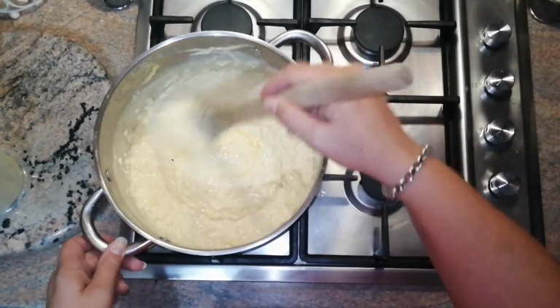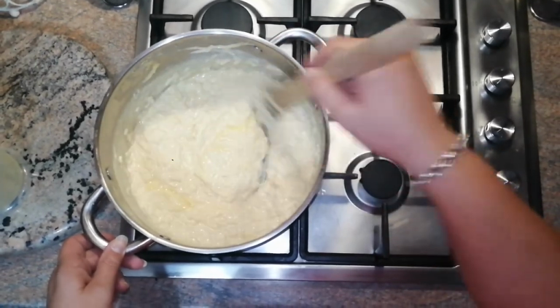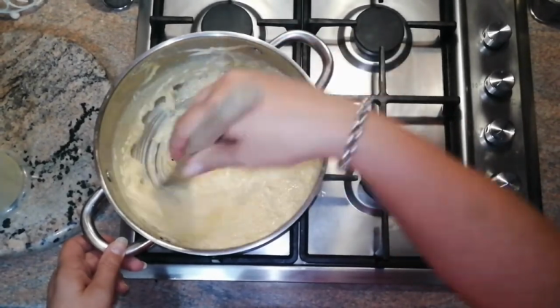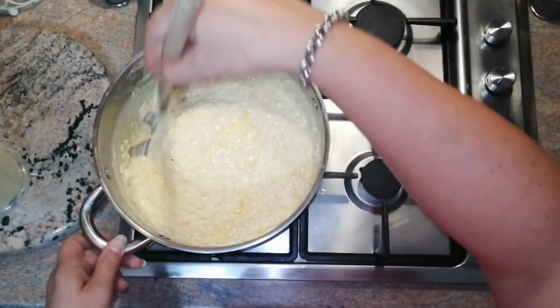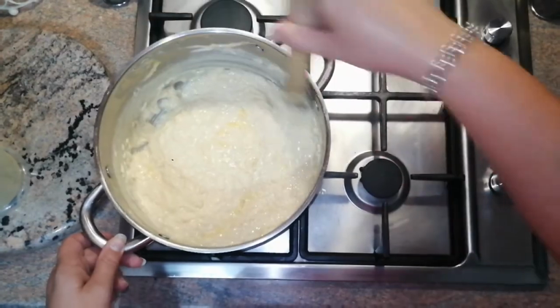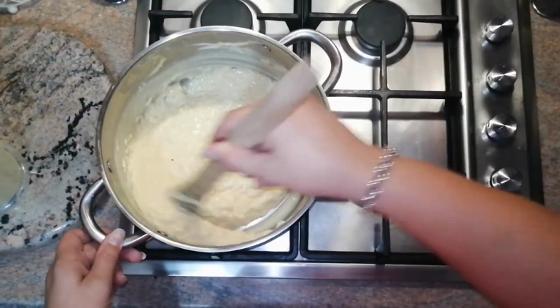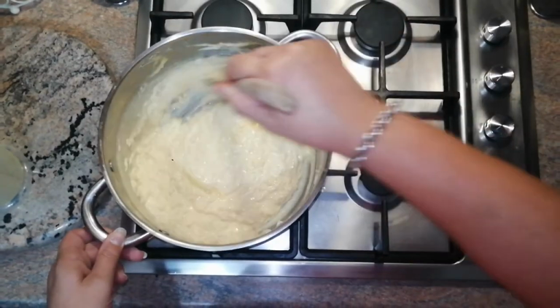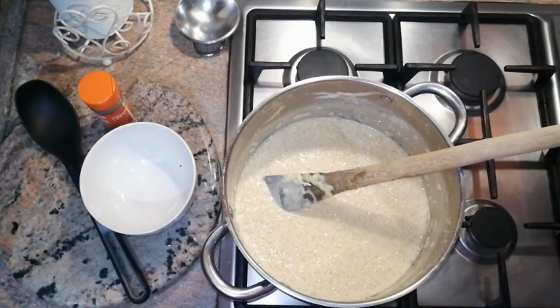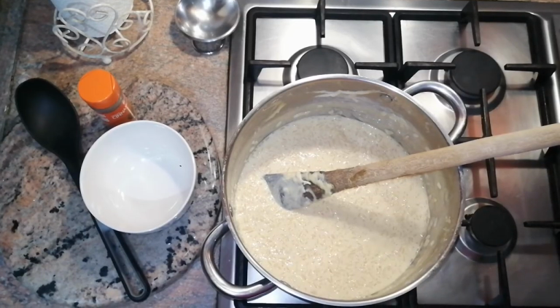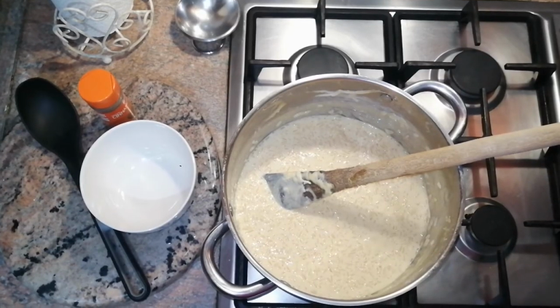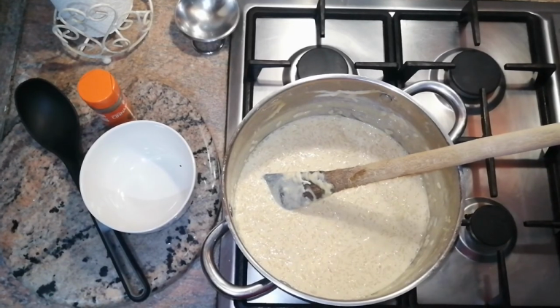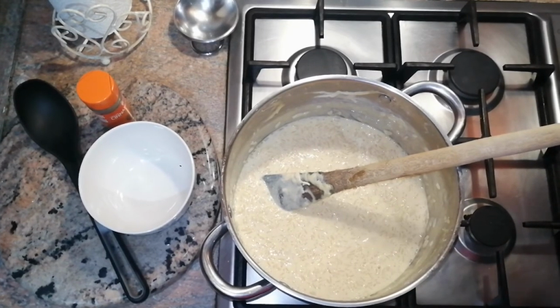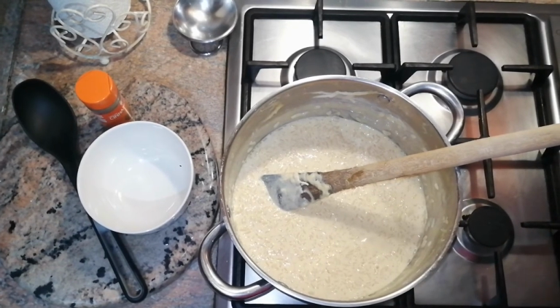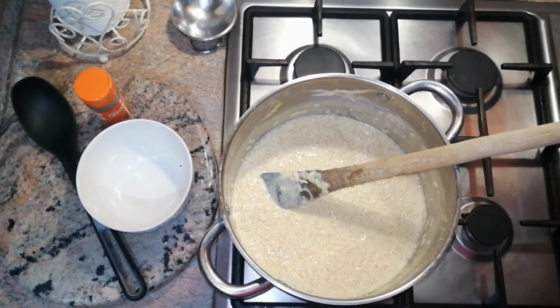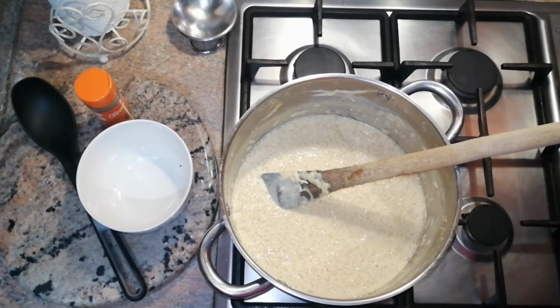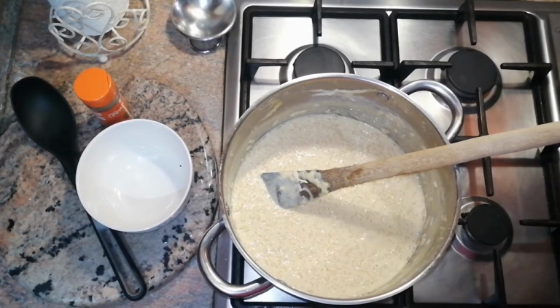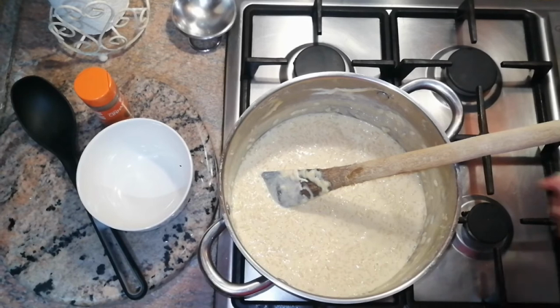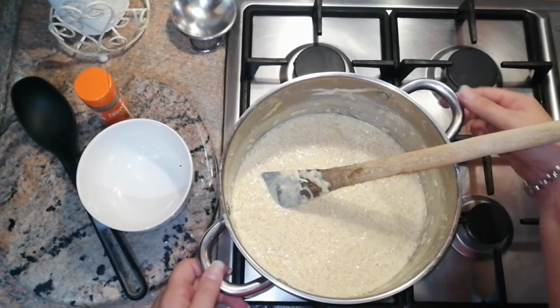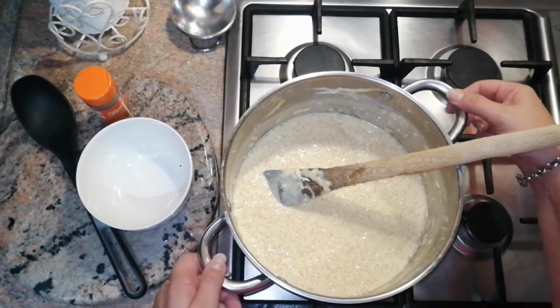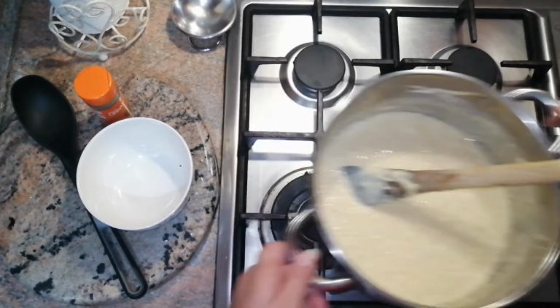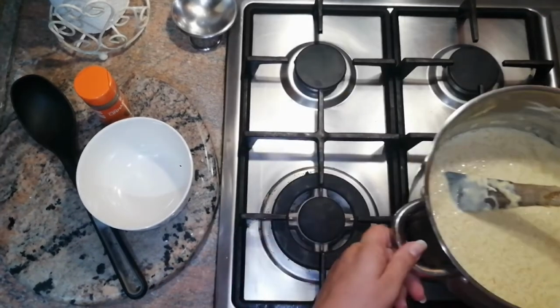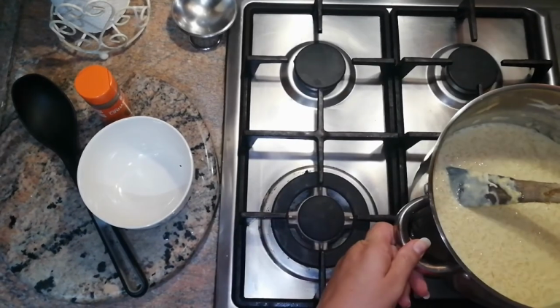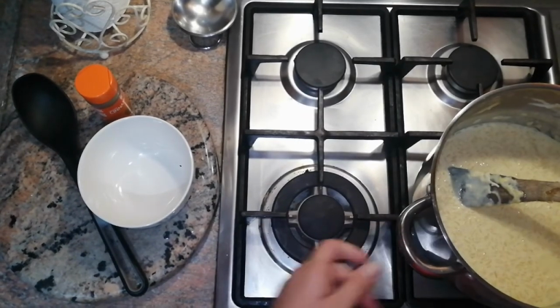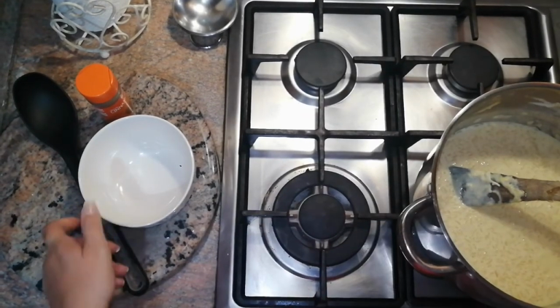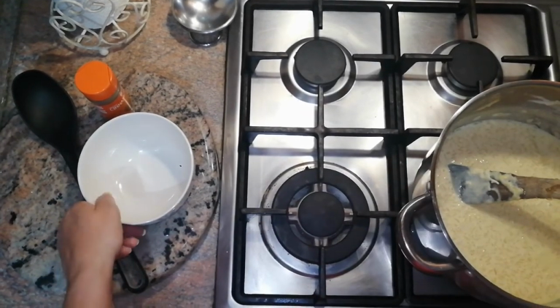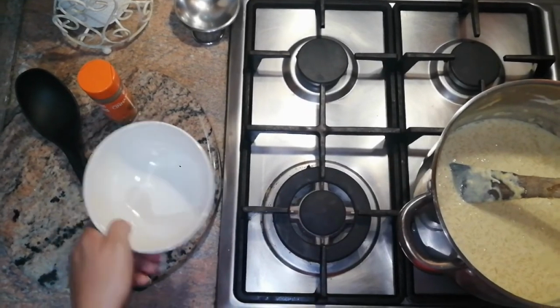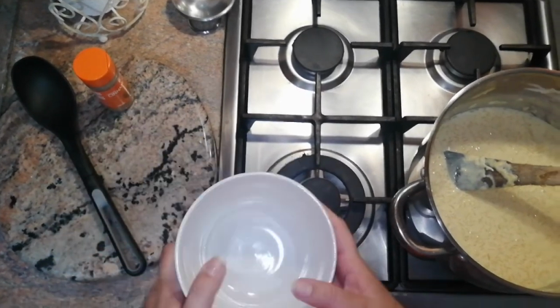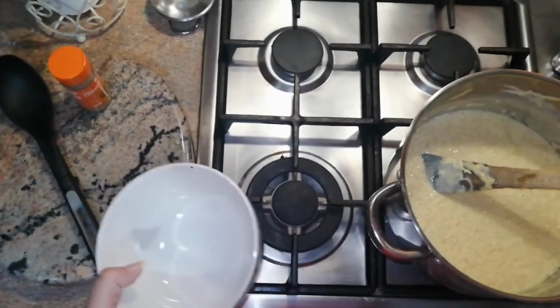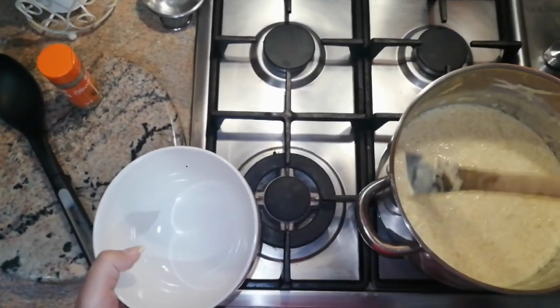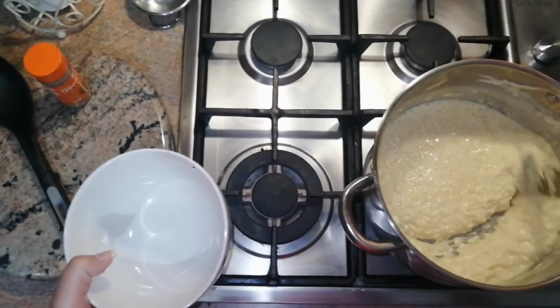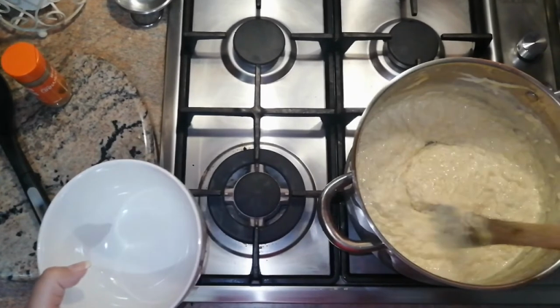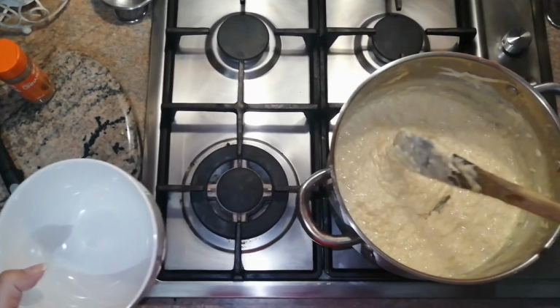Keep on stirring. It's been five minutes — I'm putting off my stove, just taking it off the hot plate and removing my wooden spoon.